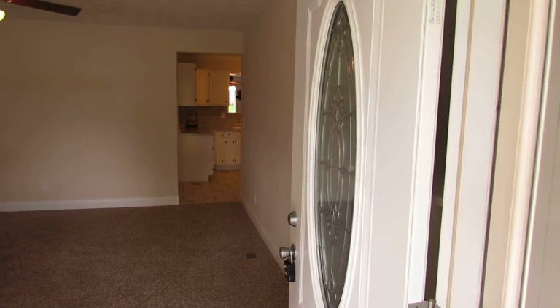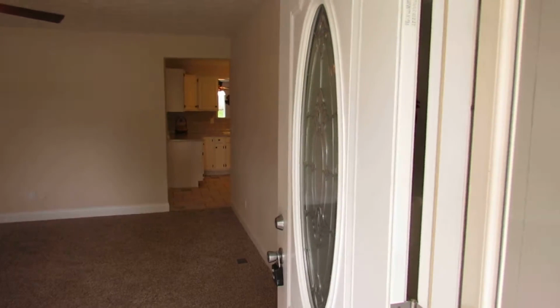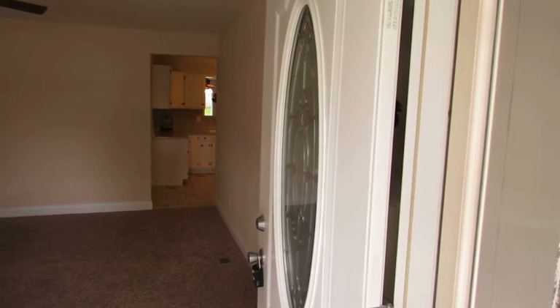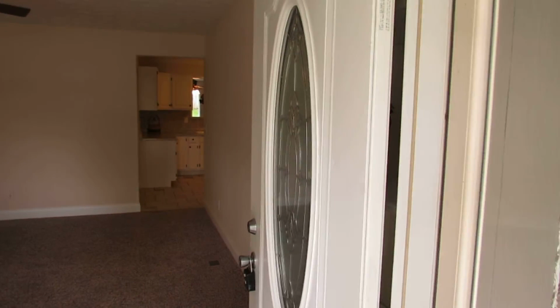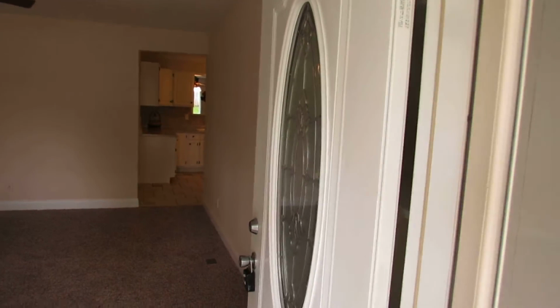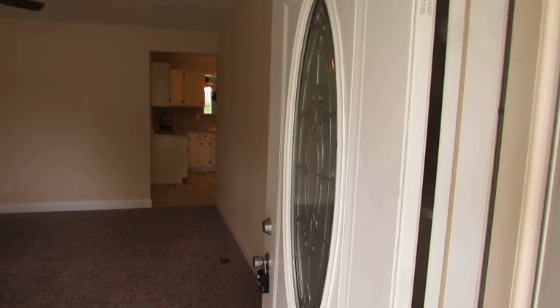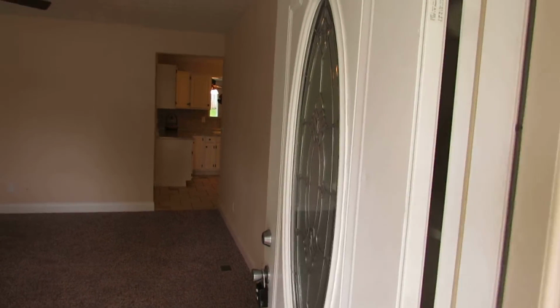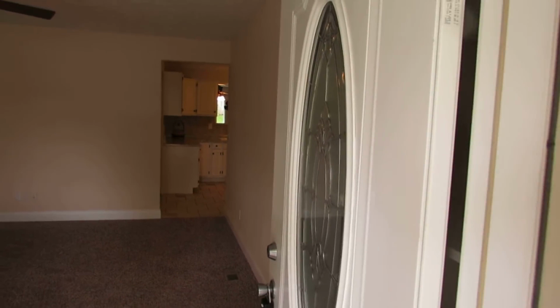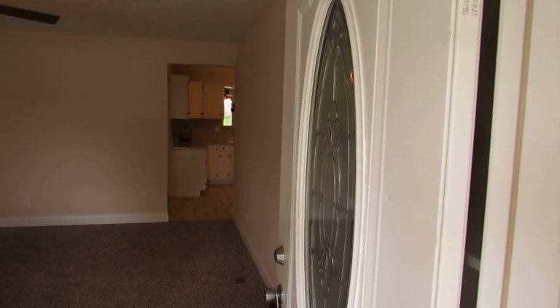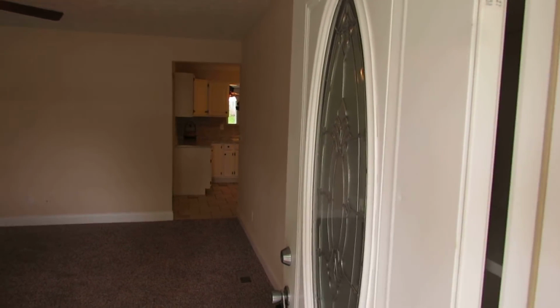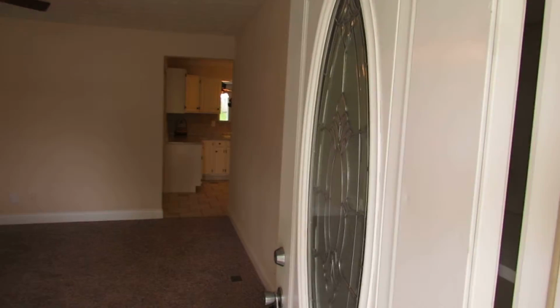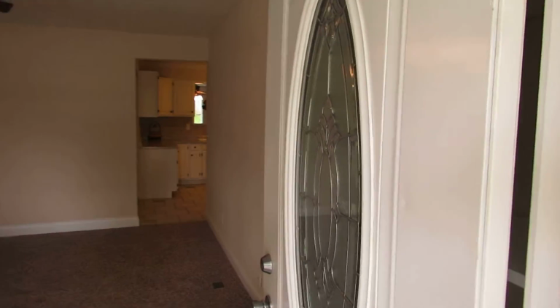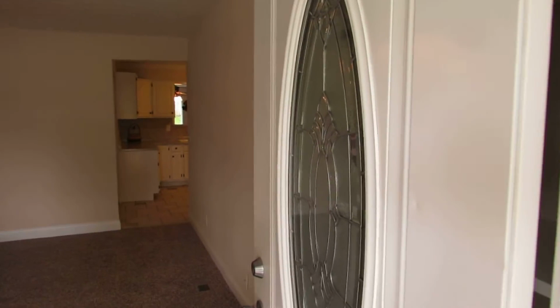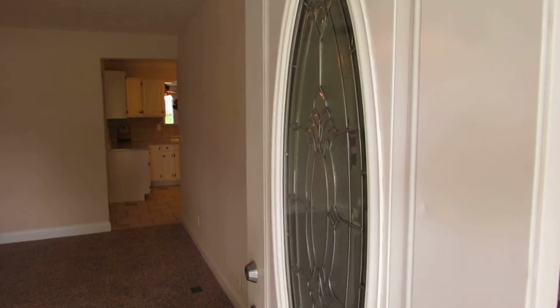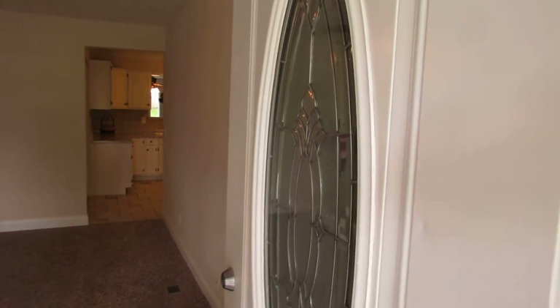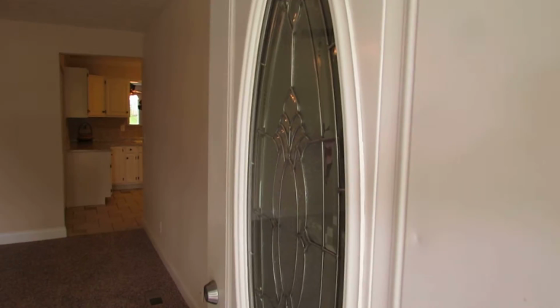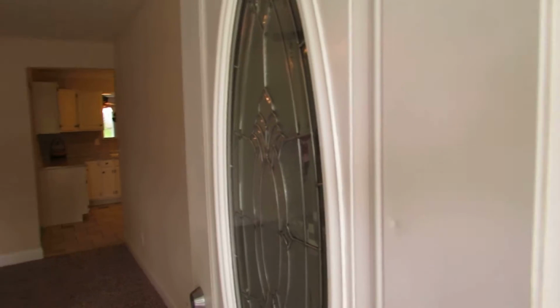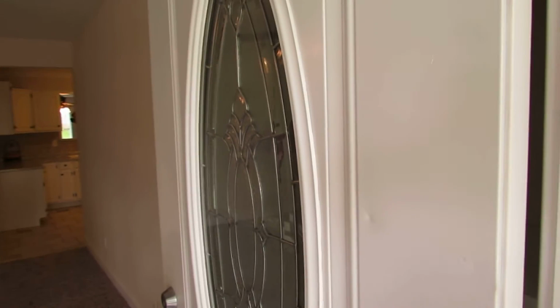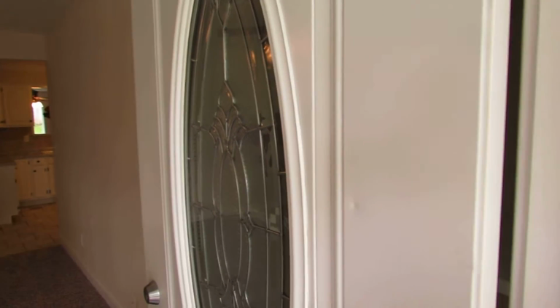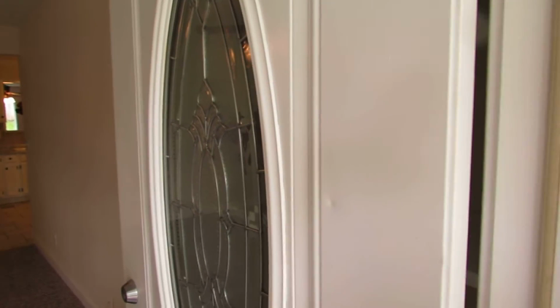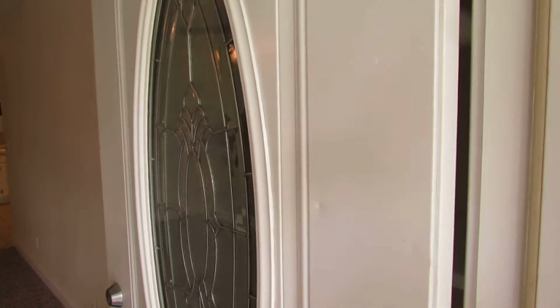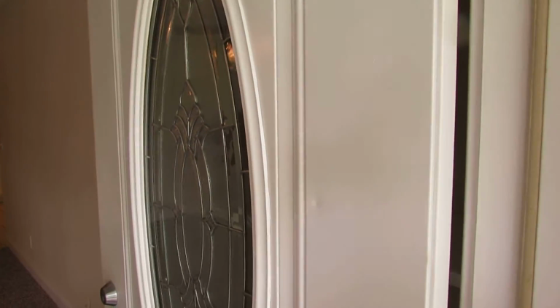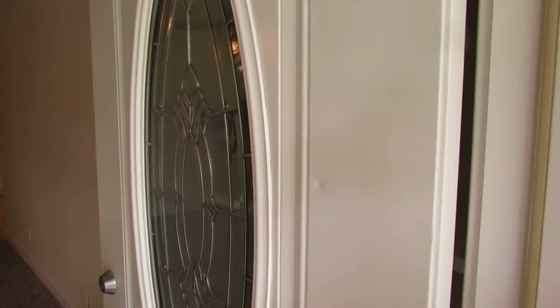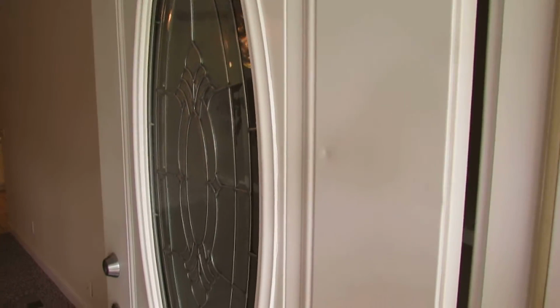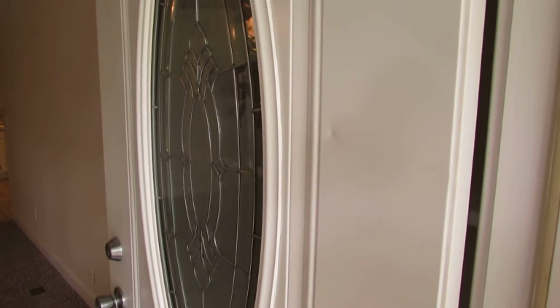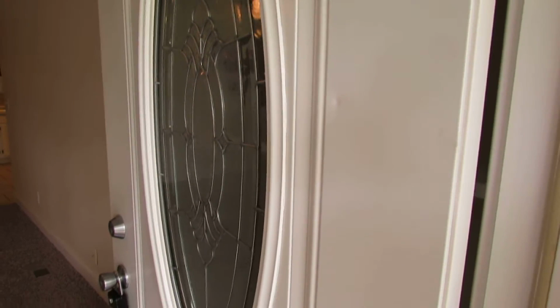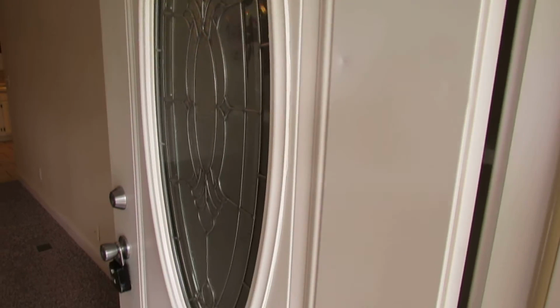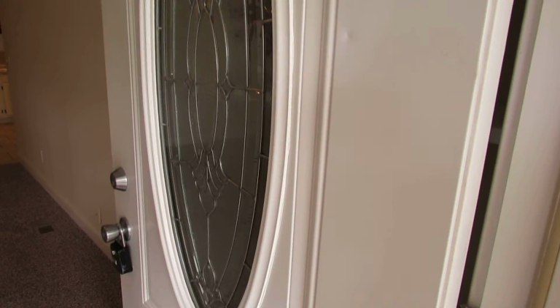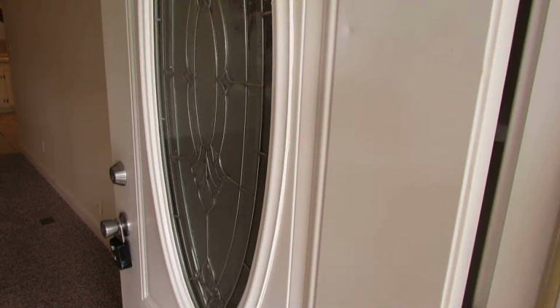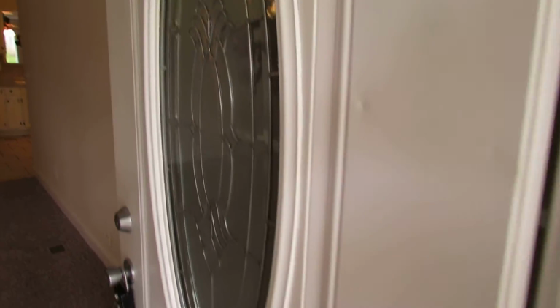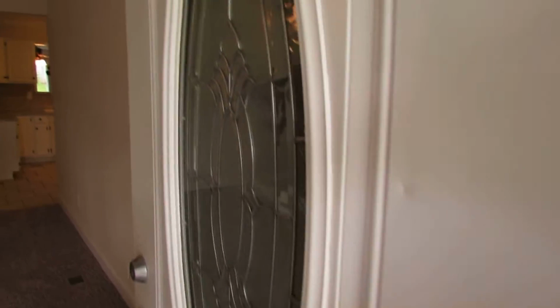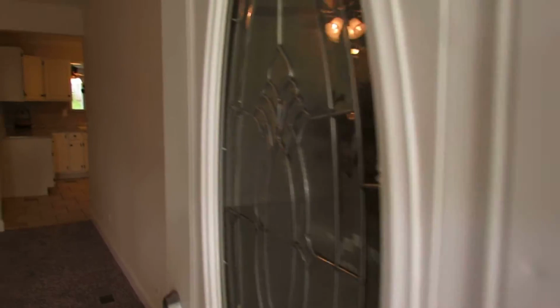Here we are walking in the front door at 4820 Seville in Clayton, Ohio. Try to get a close shot of this brand new front door — absolutely gorgeous.